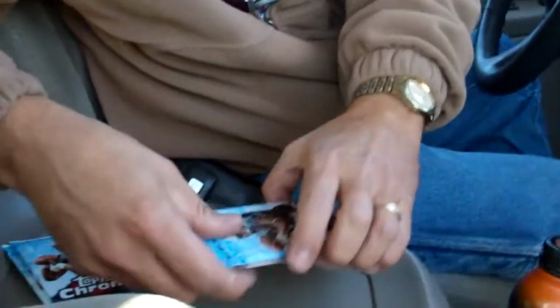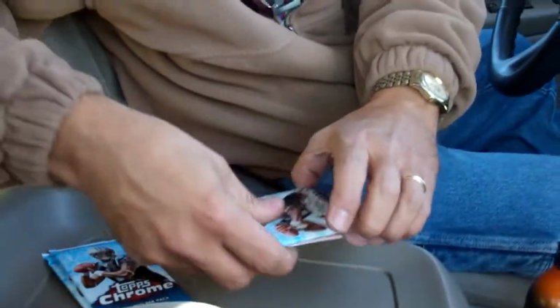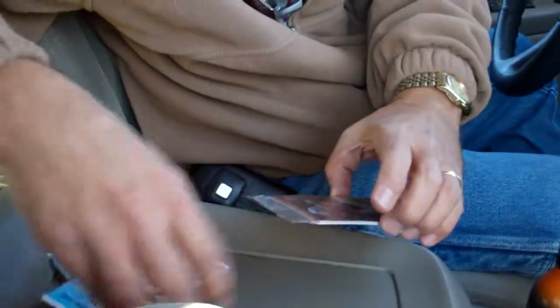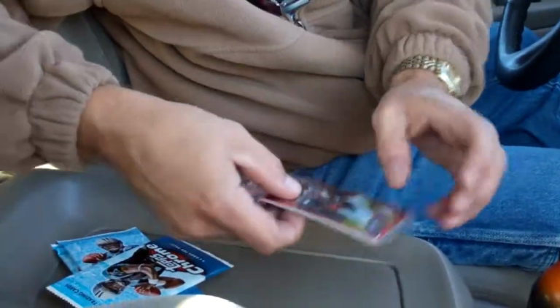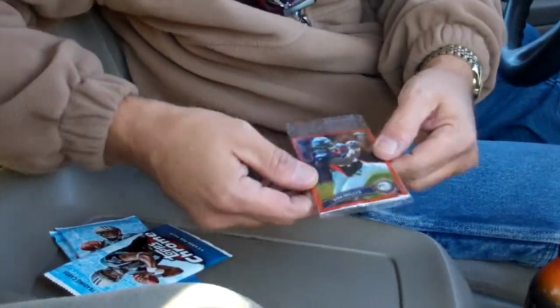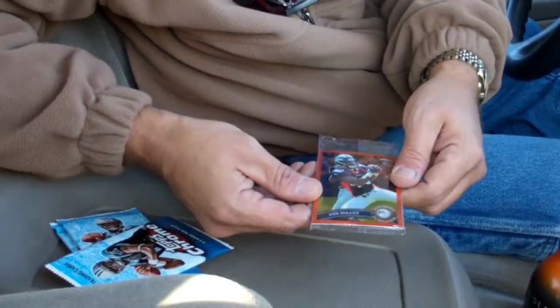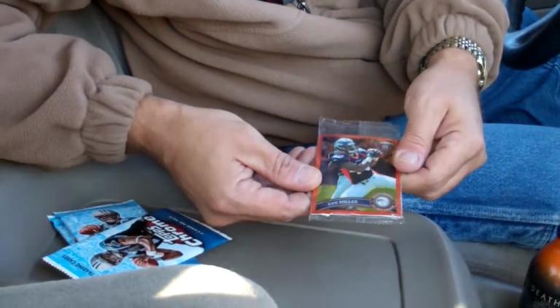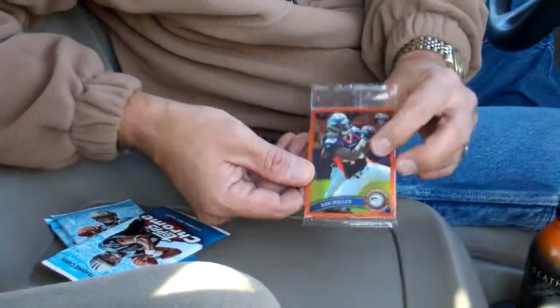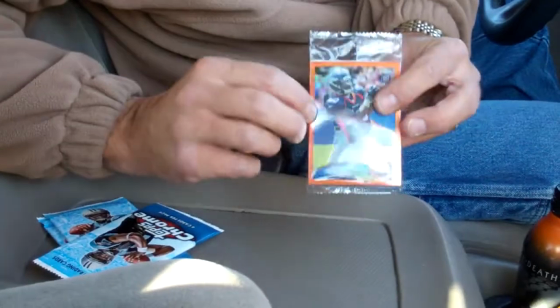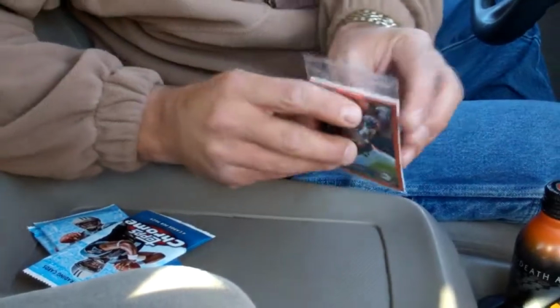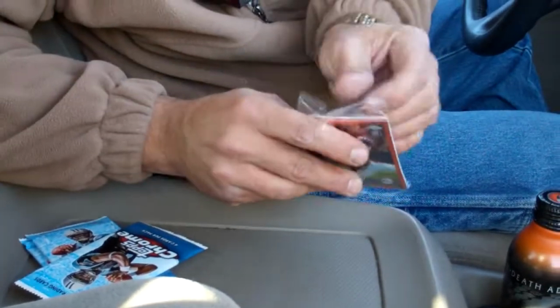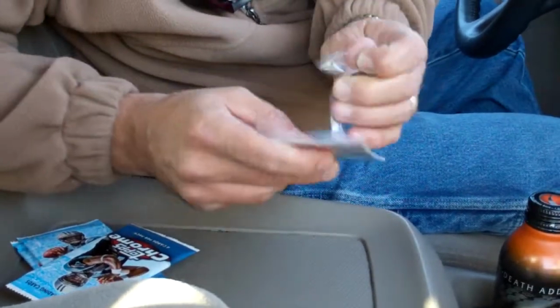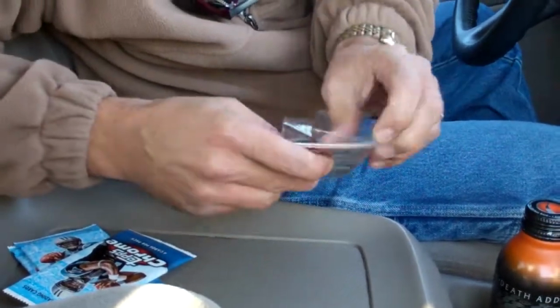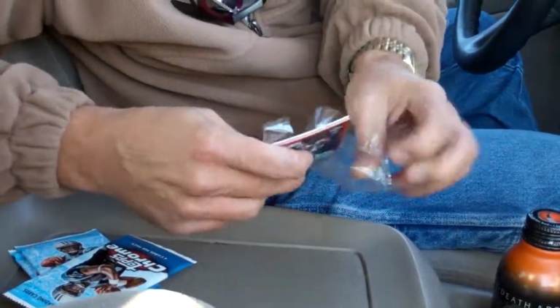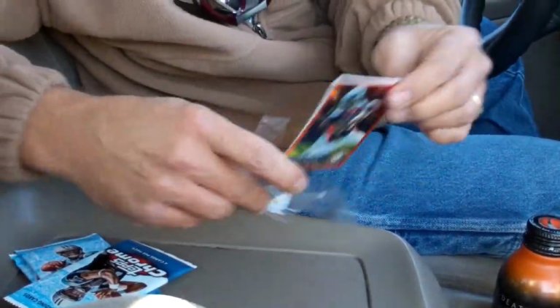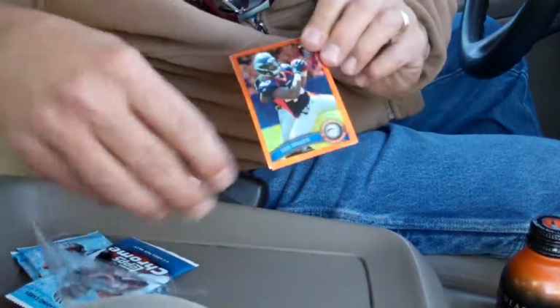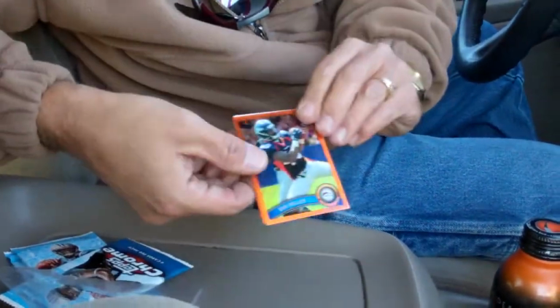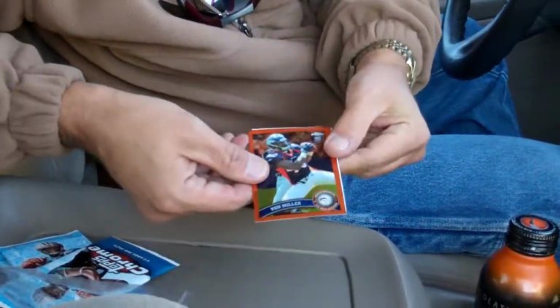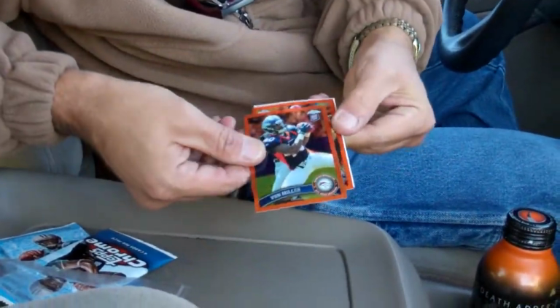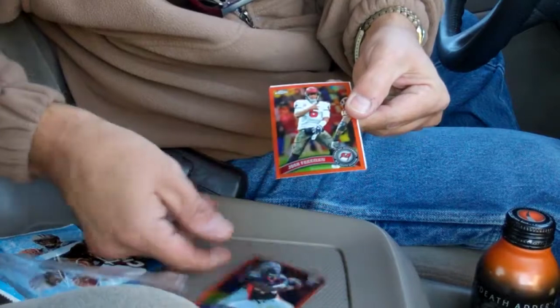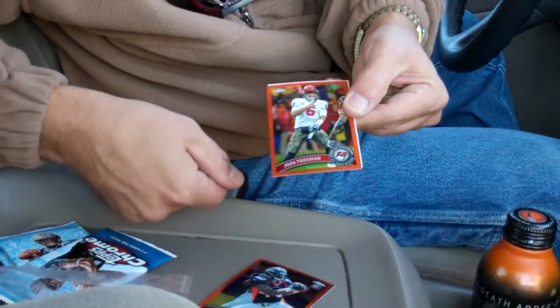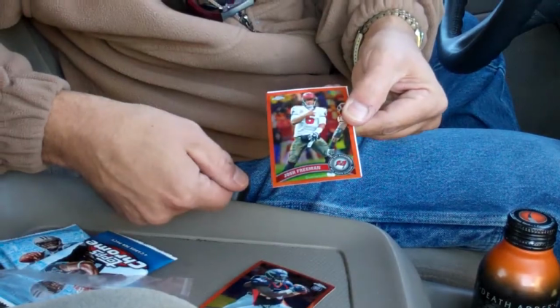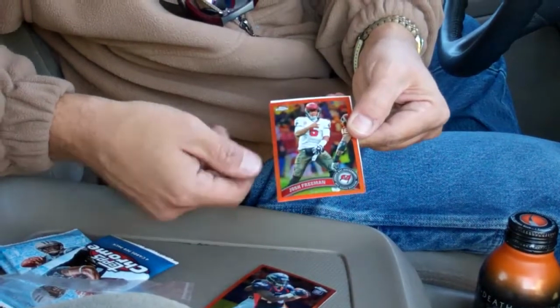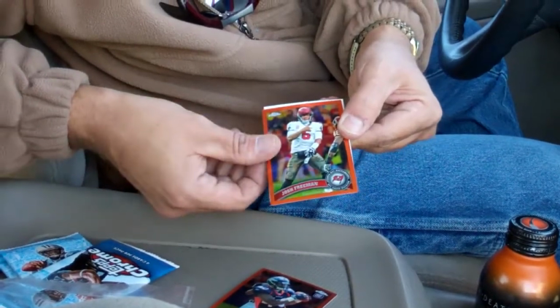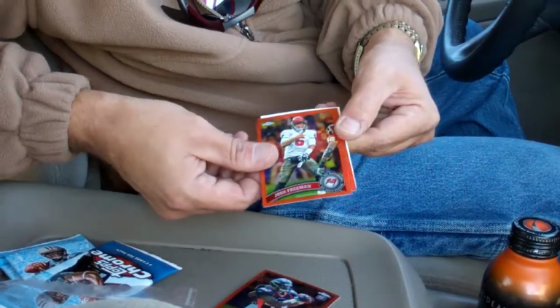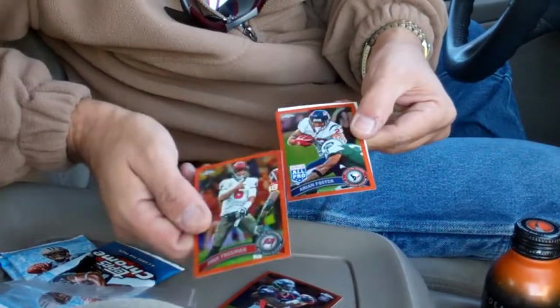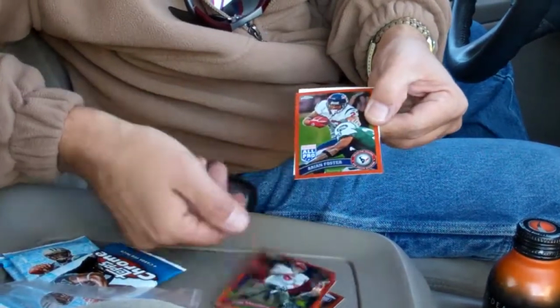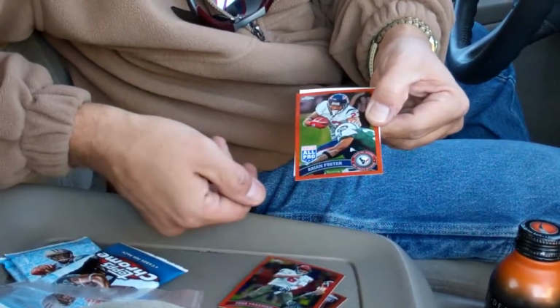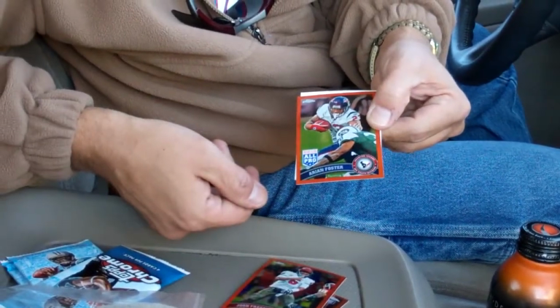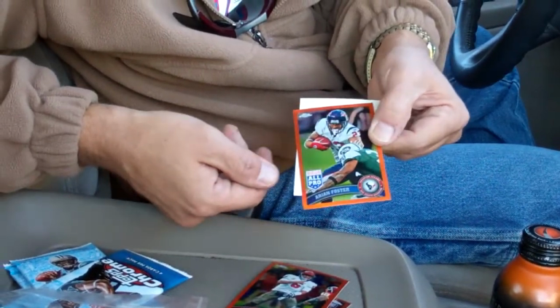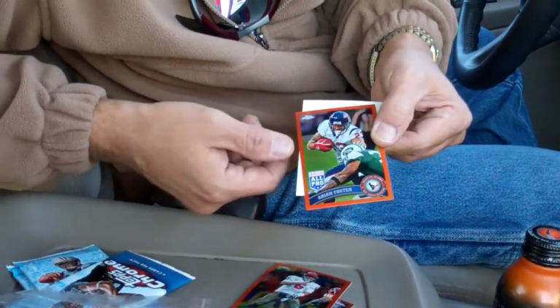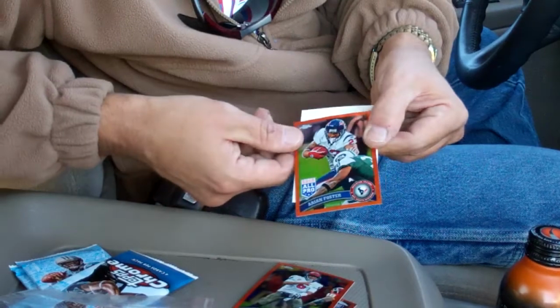Alright, let's do the three orange first. We've got Von Miller on top. That's cool. Josh Freeman. Arian Foster All Pro.